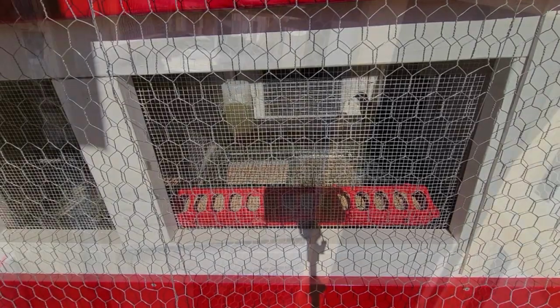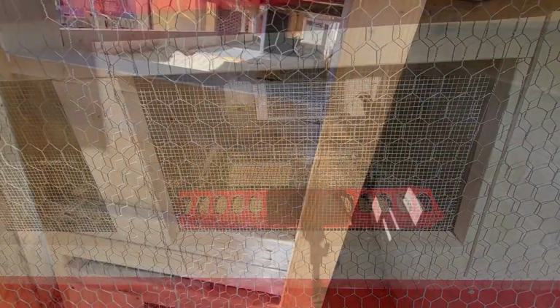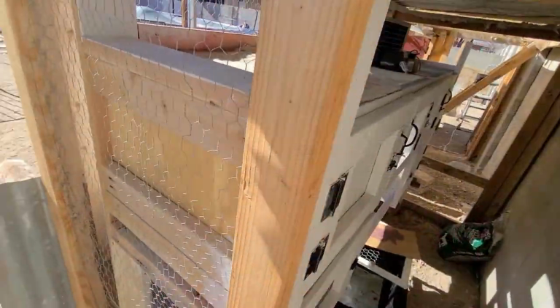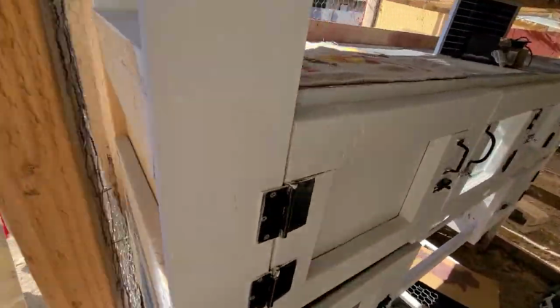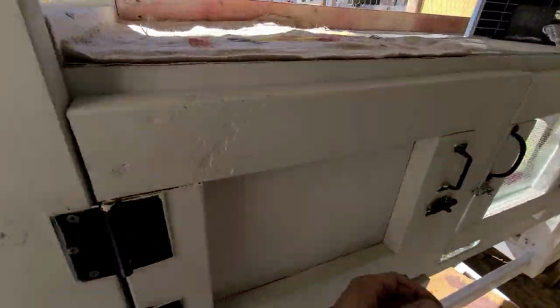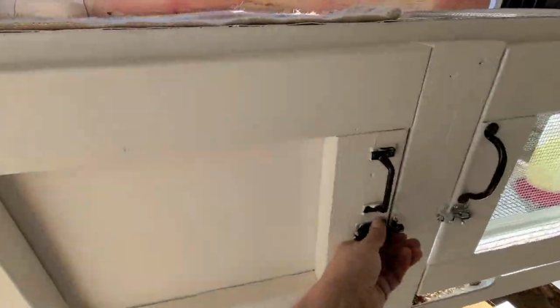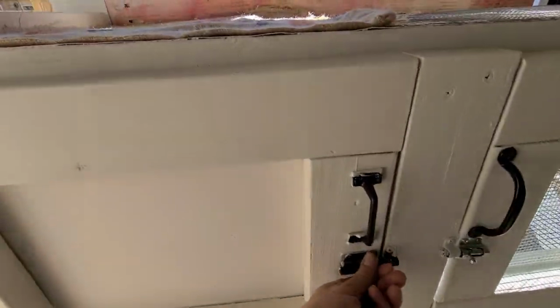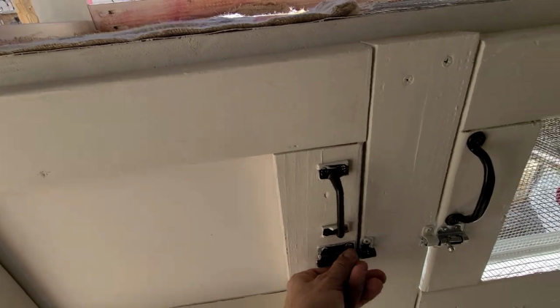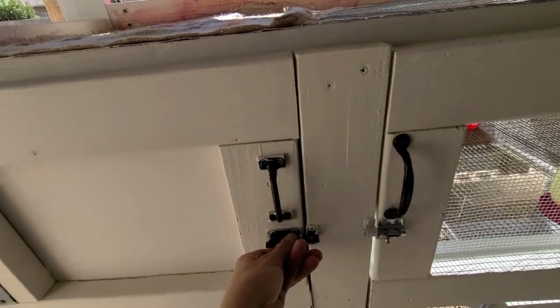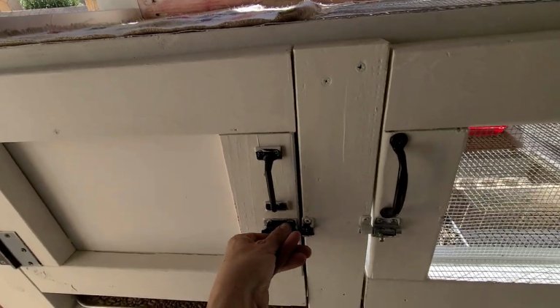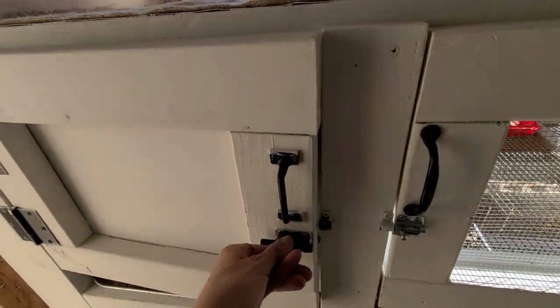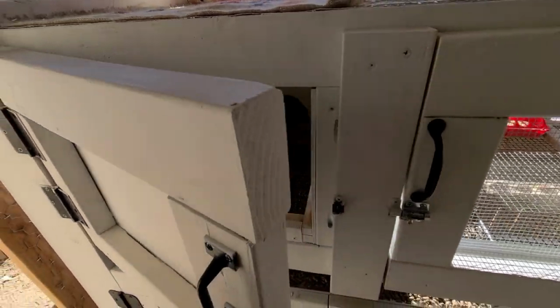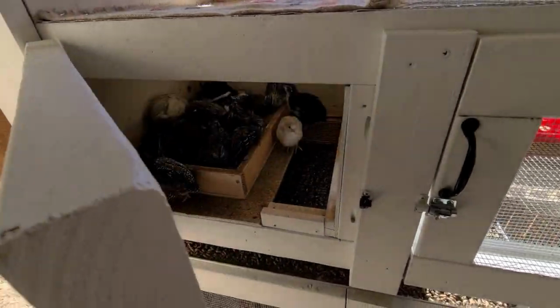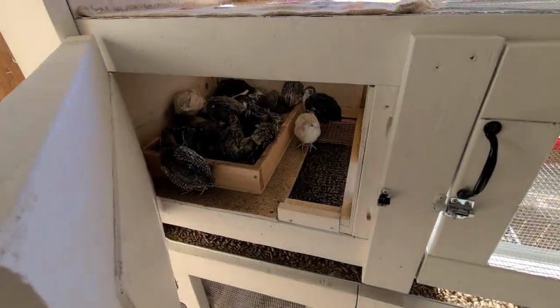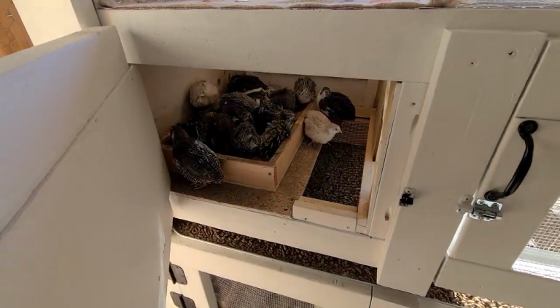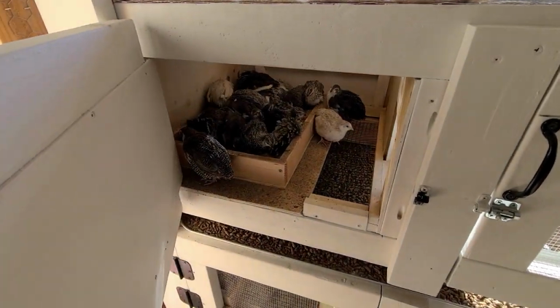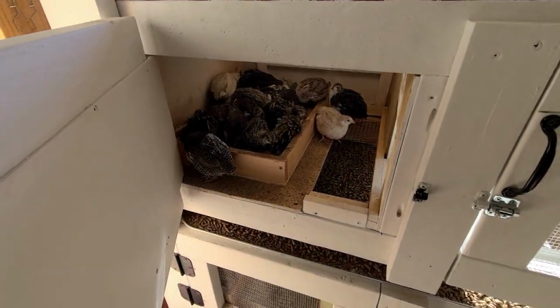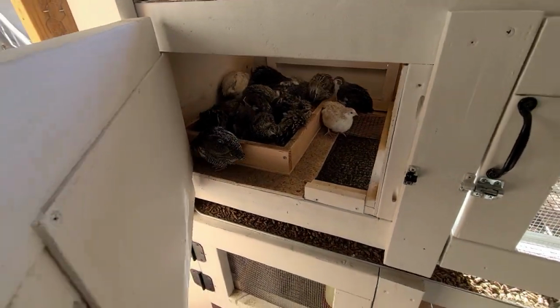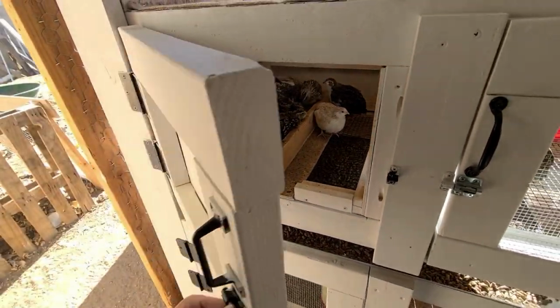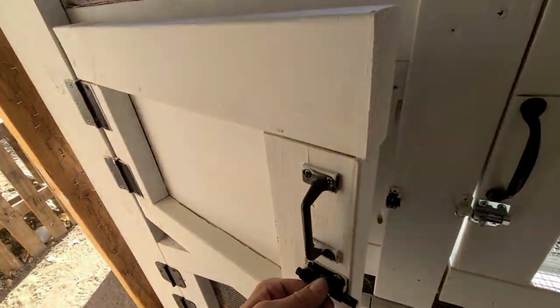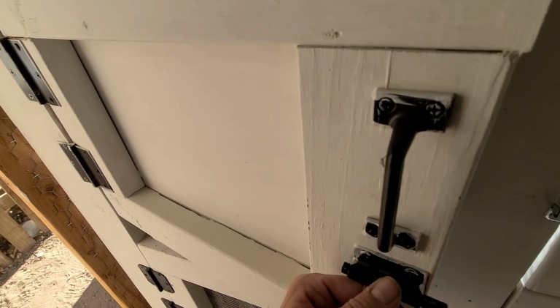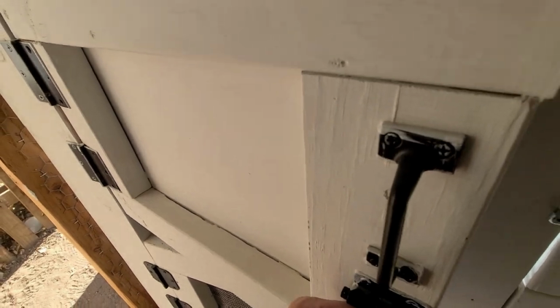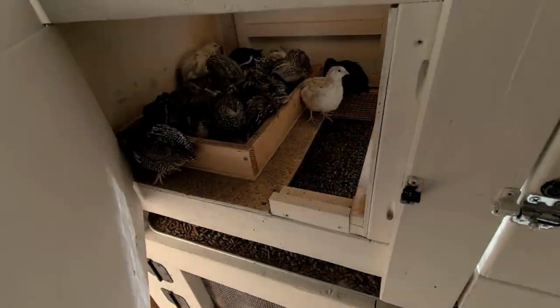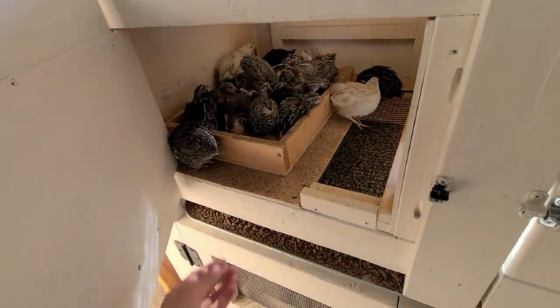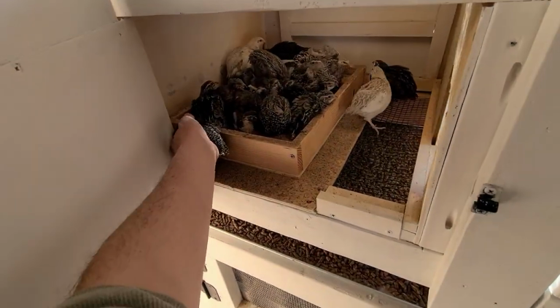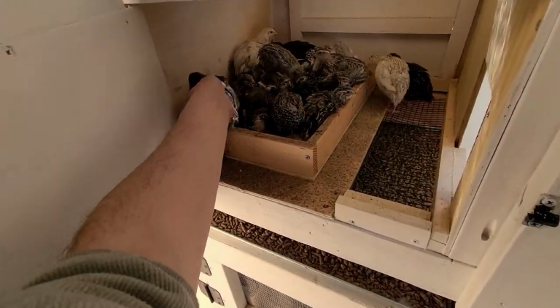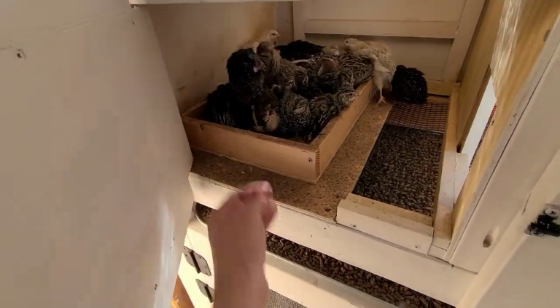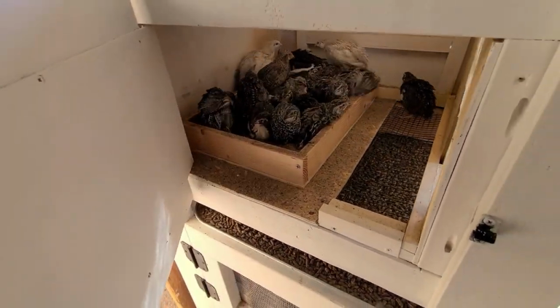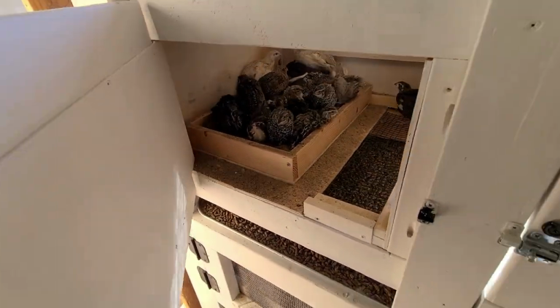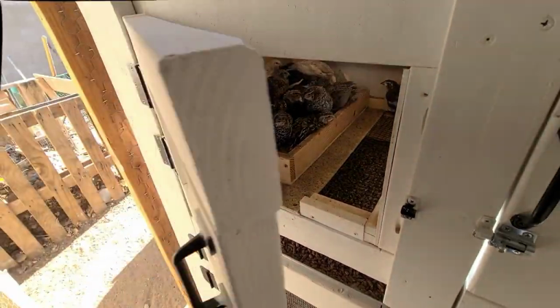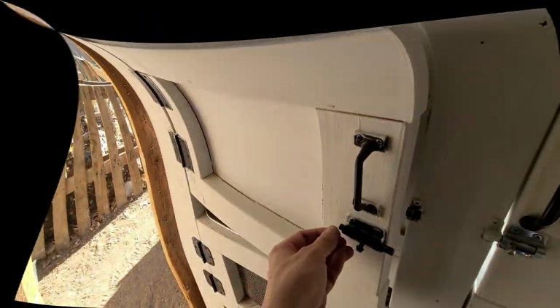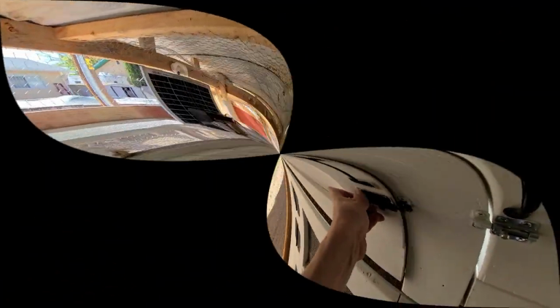It looks like the birds really enjoy their sand baths — most of them are all up in there. Look at that! They are loving that.